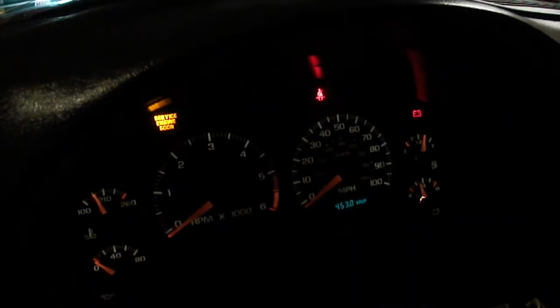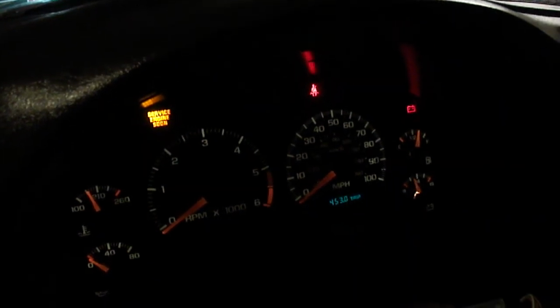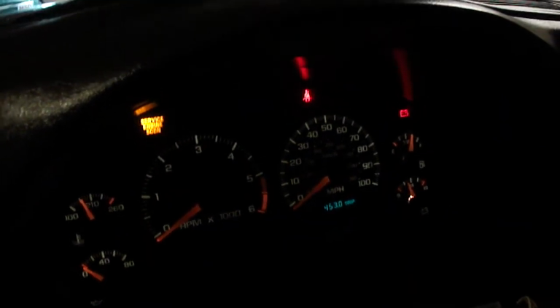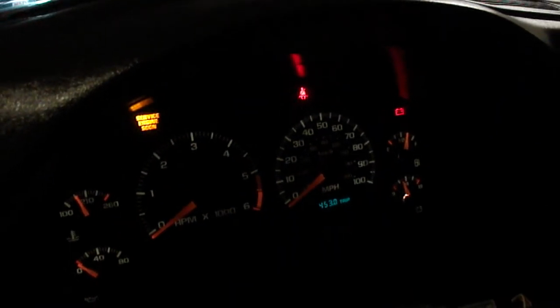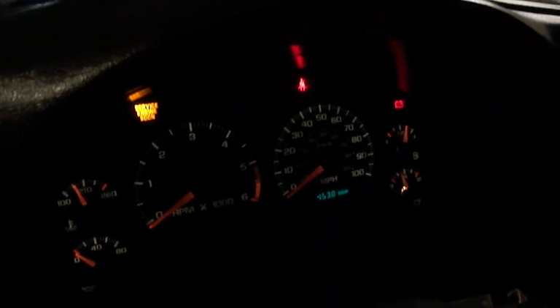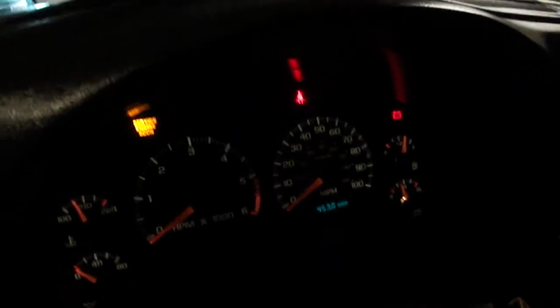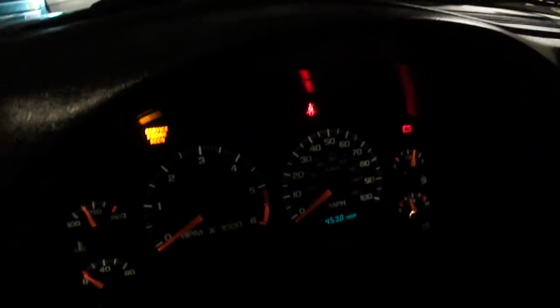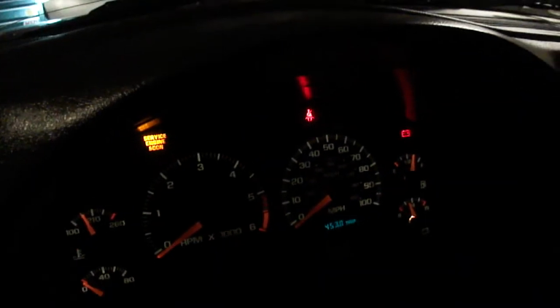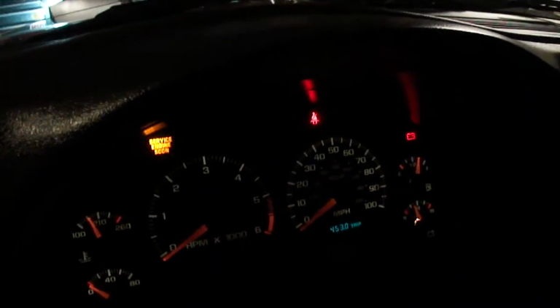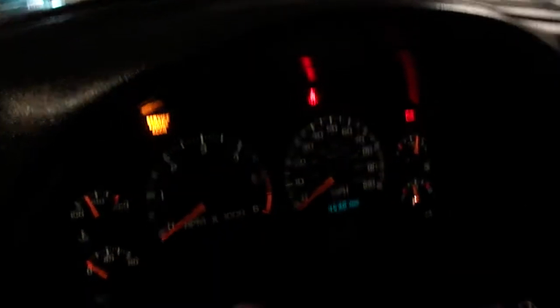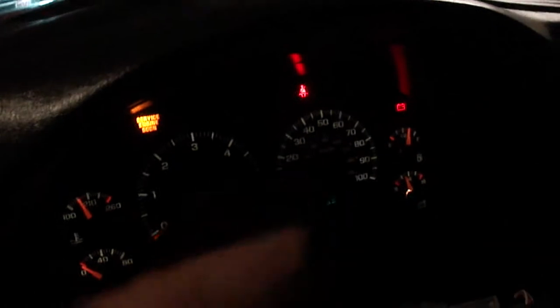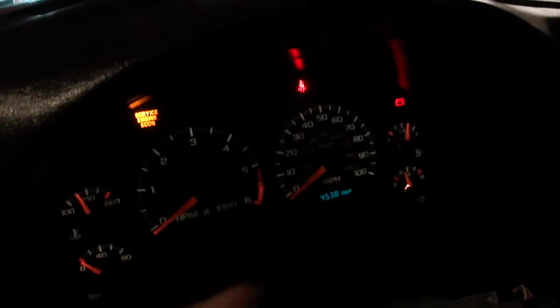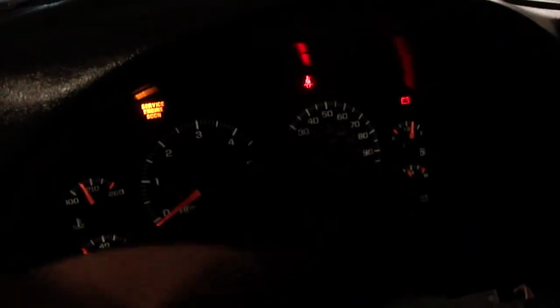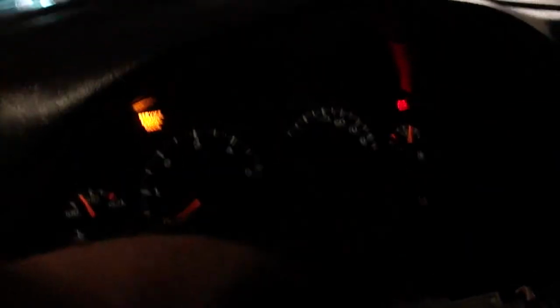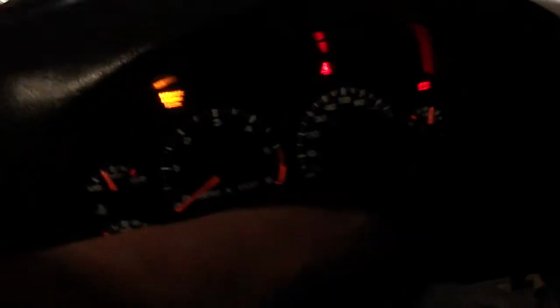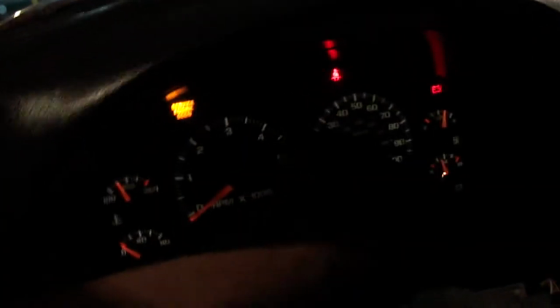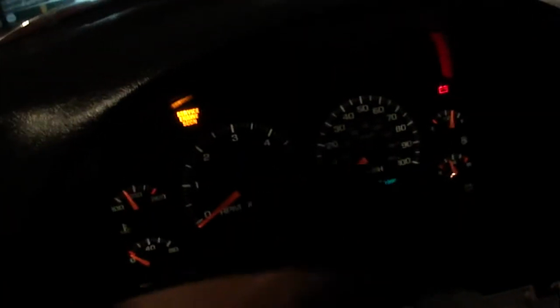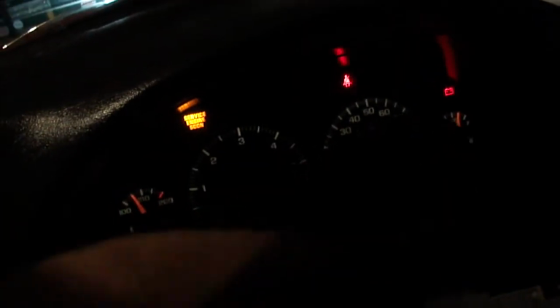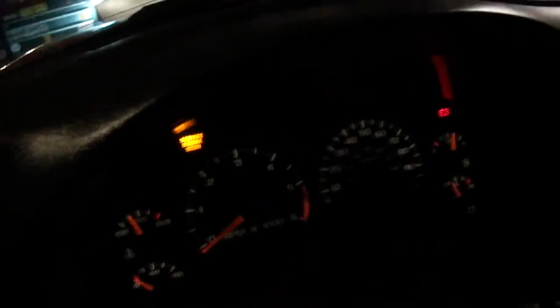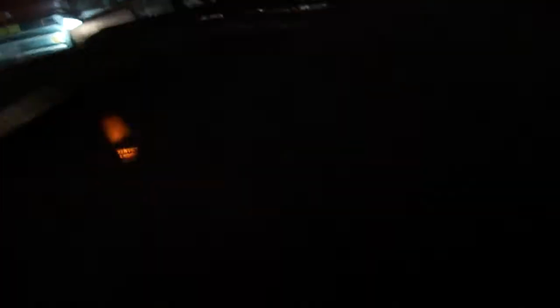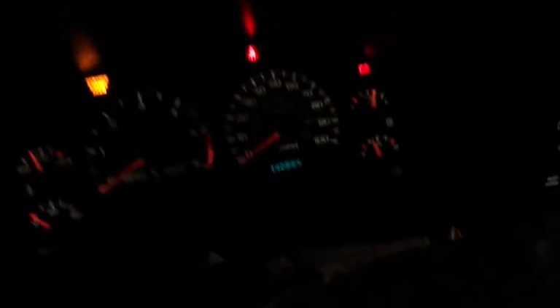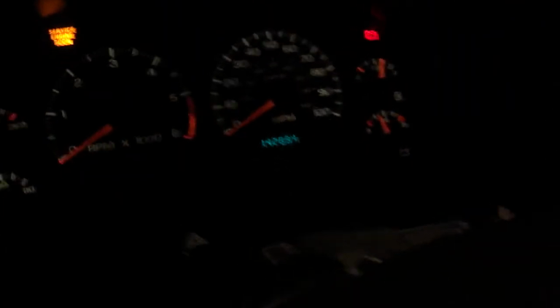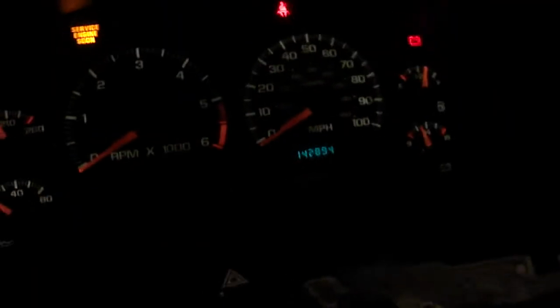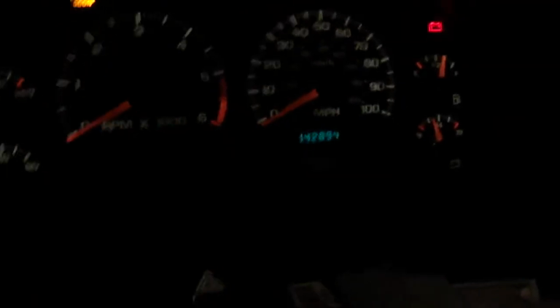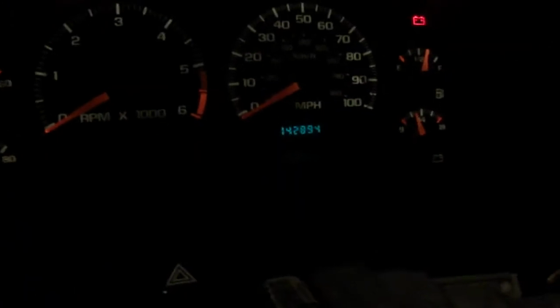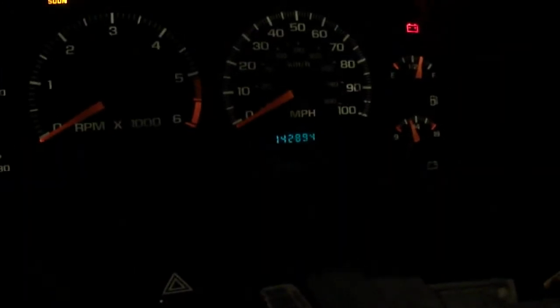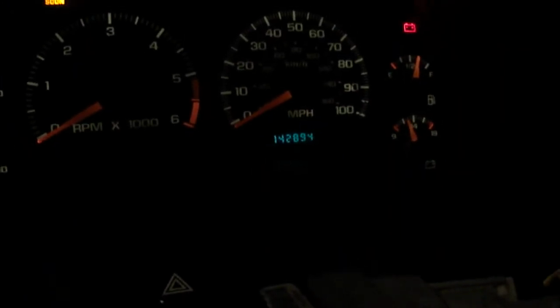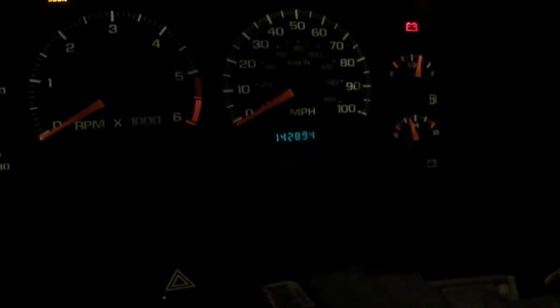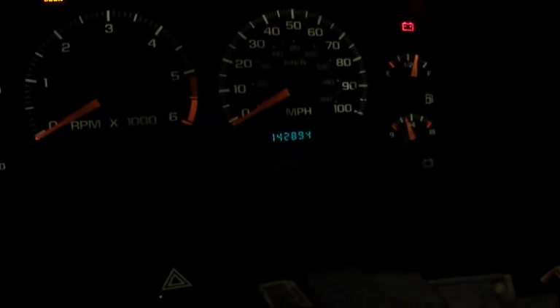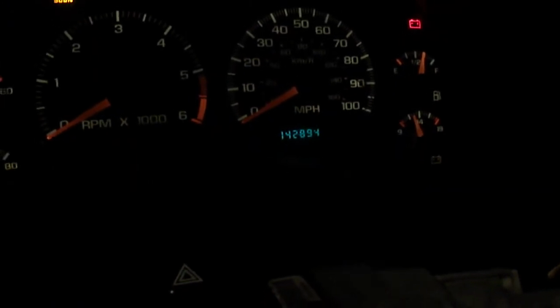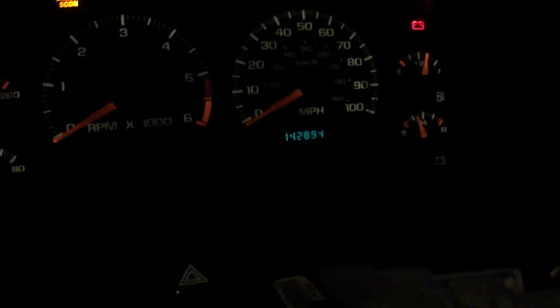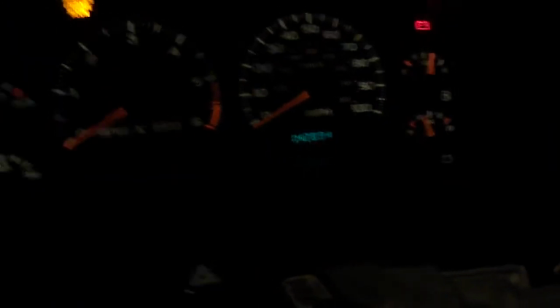Alright, another project video with the L1 Chevy Blazer Extreme. It's back in the garage. Let's see what the mileage is now — 142,894.